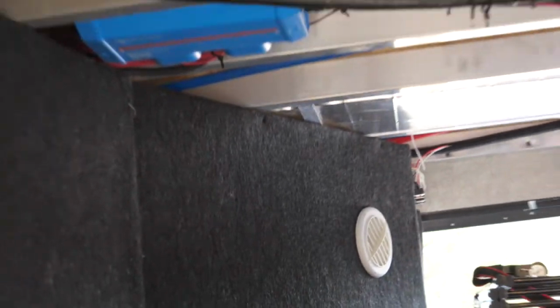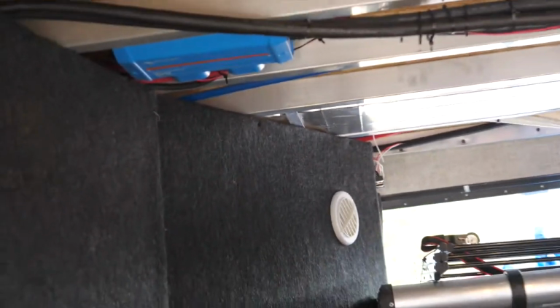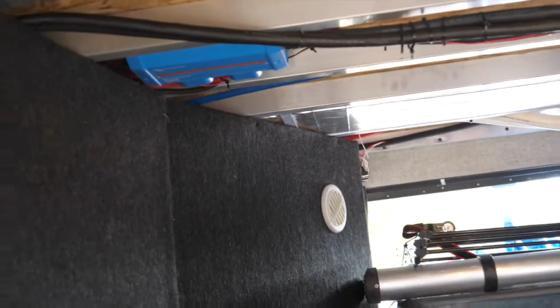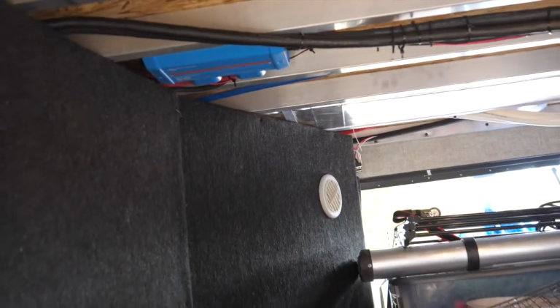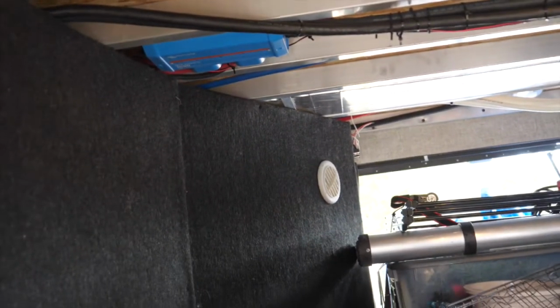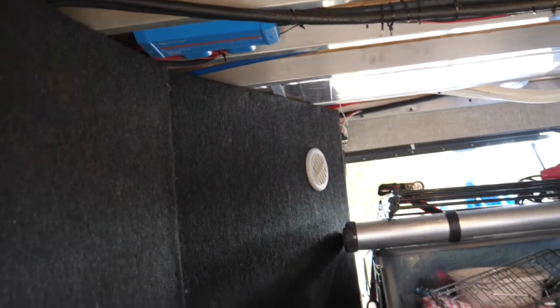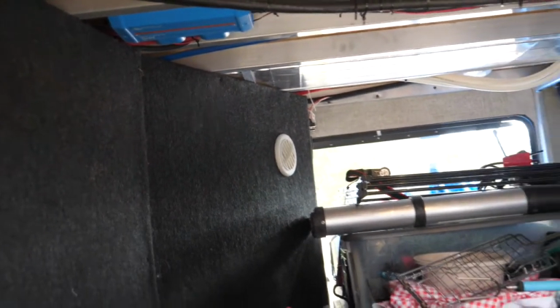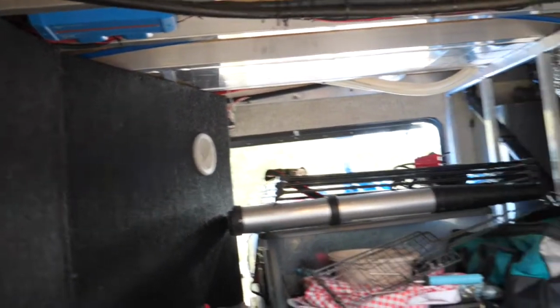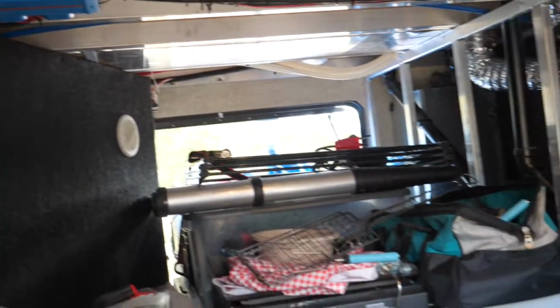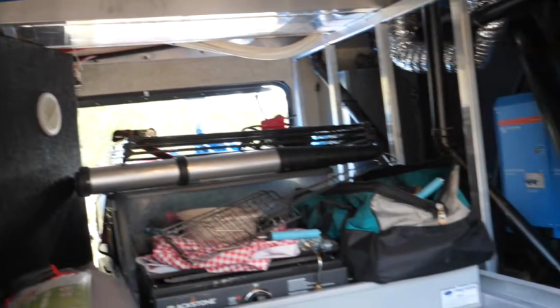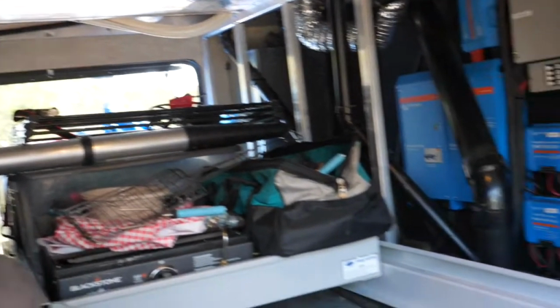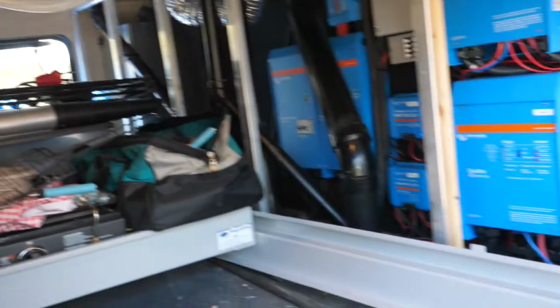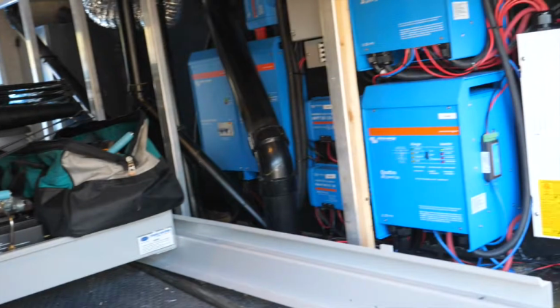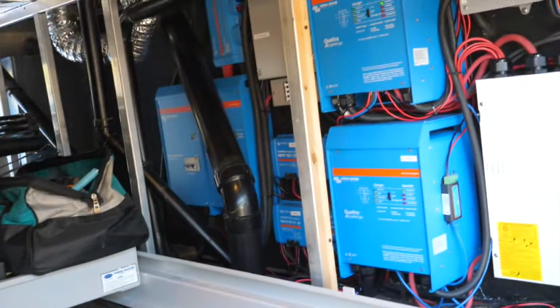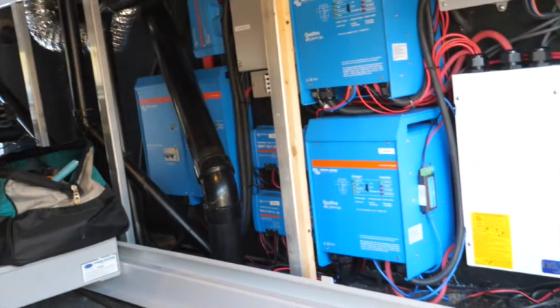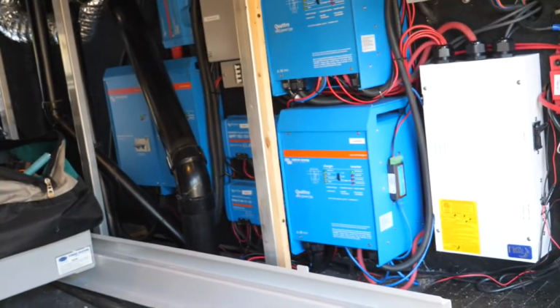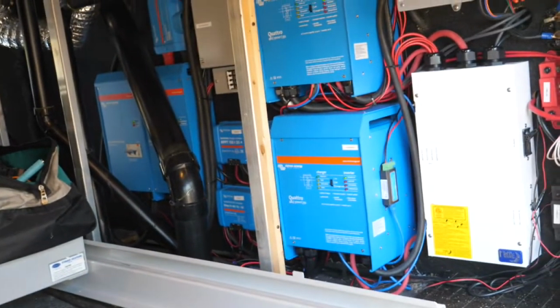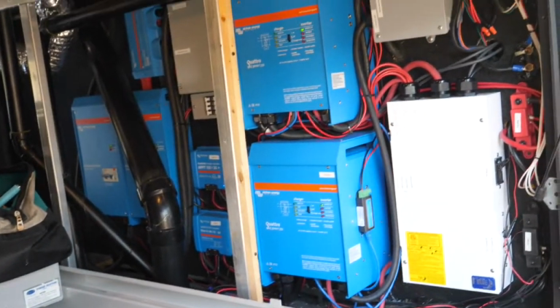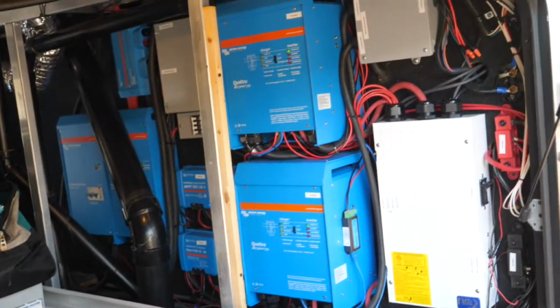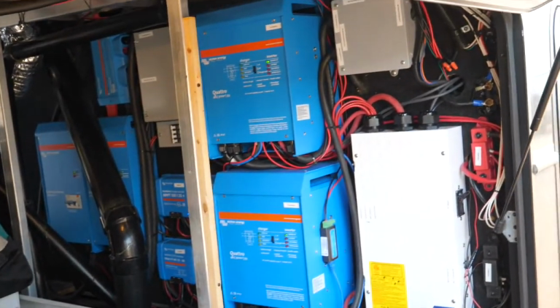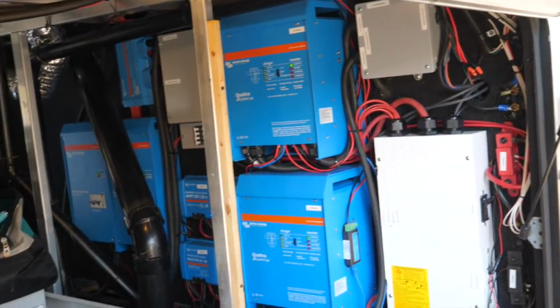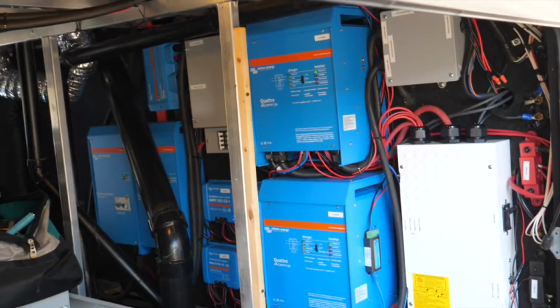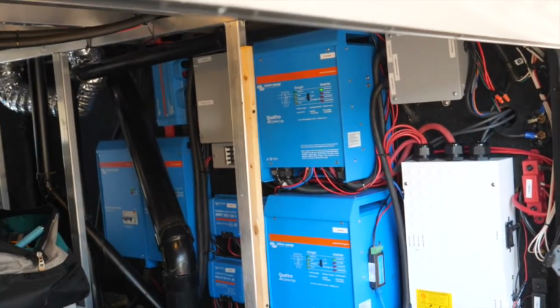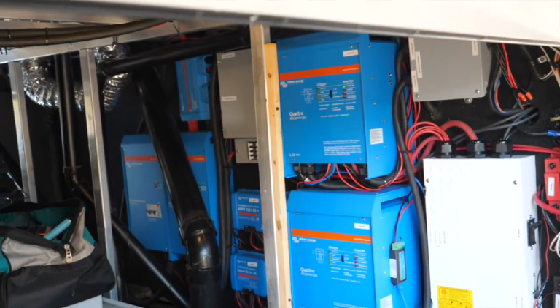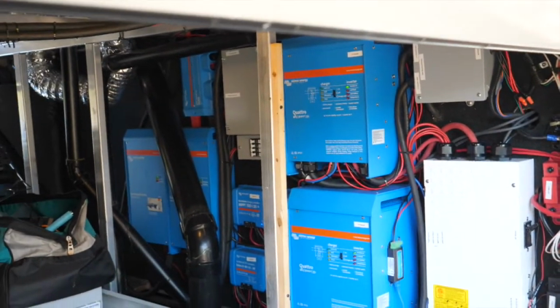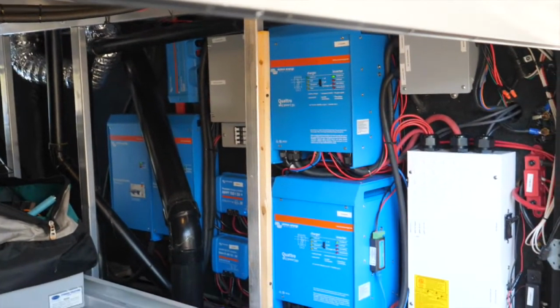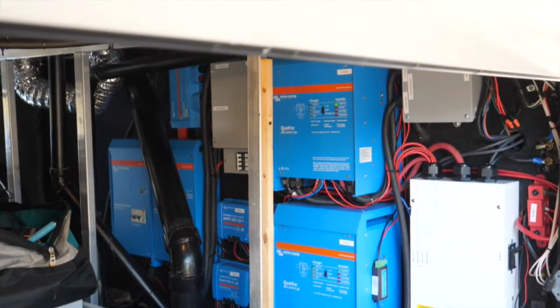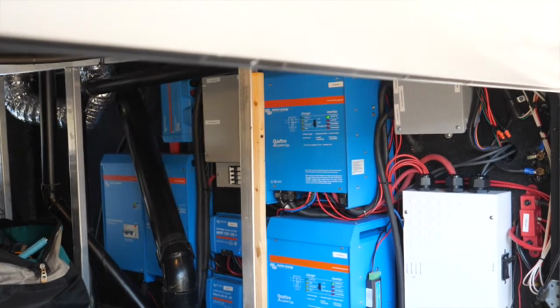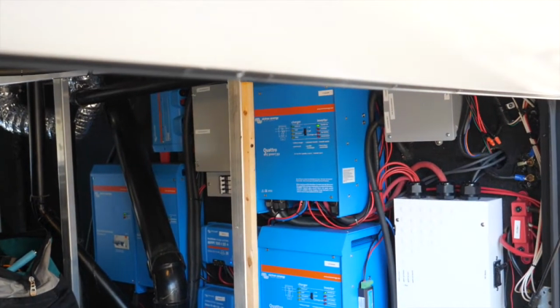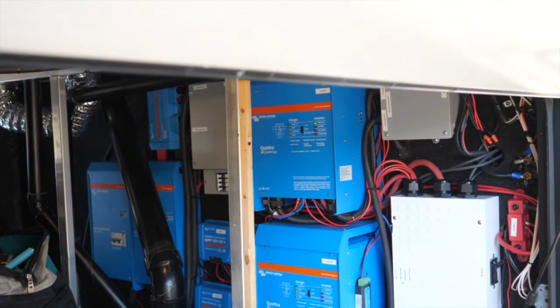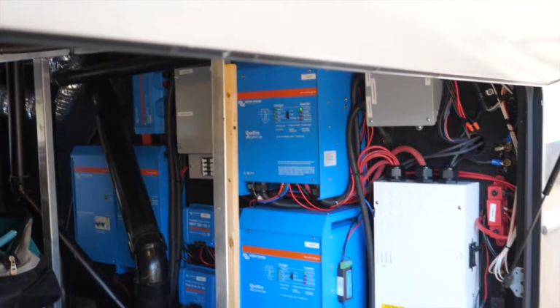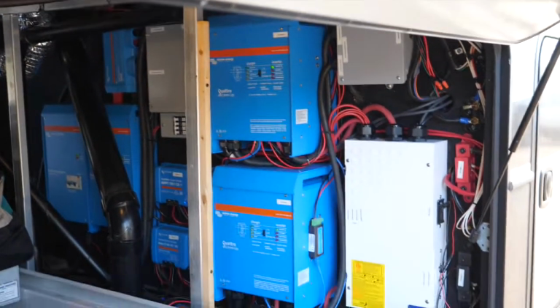There are four Simpliphi 3.8-kilowatt-hour batteries. So that gives a total of about 15.2 kilowatt-hours of total usable capacity.